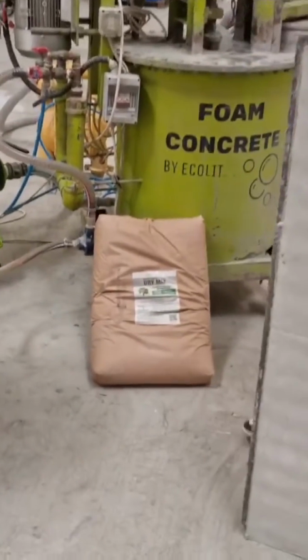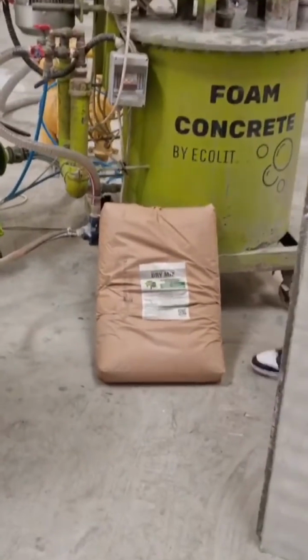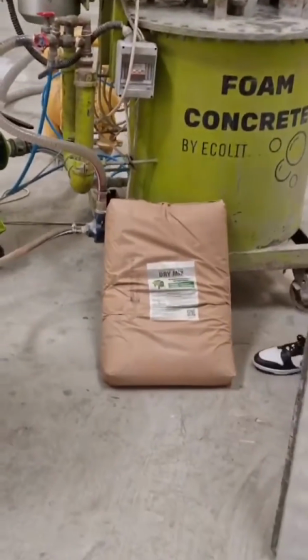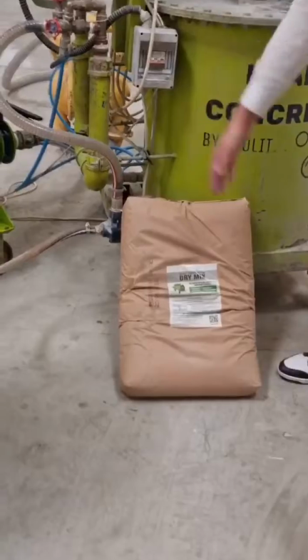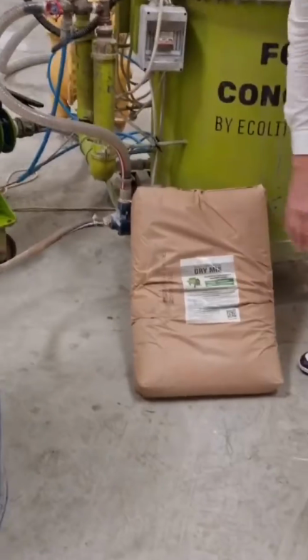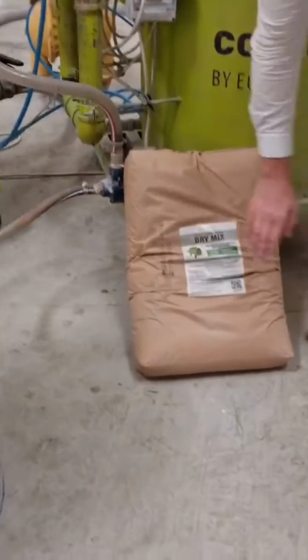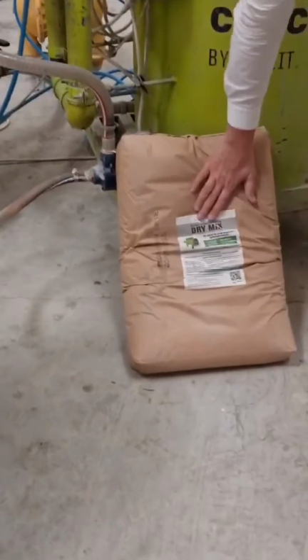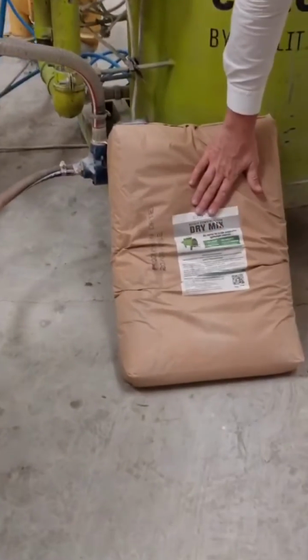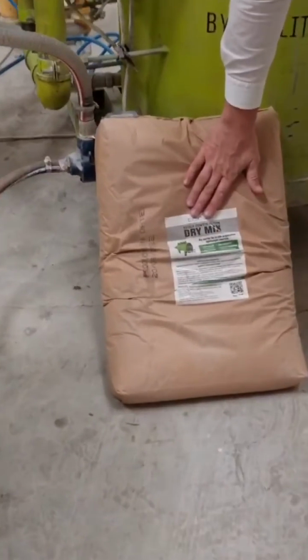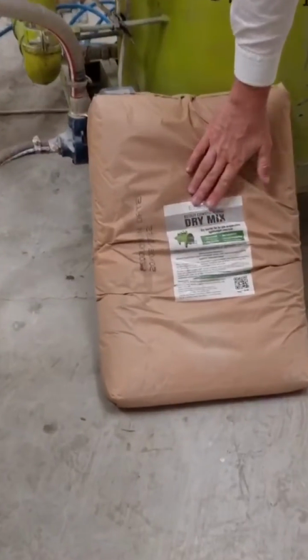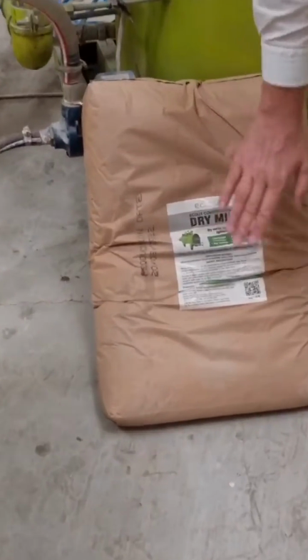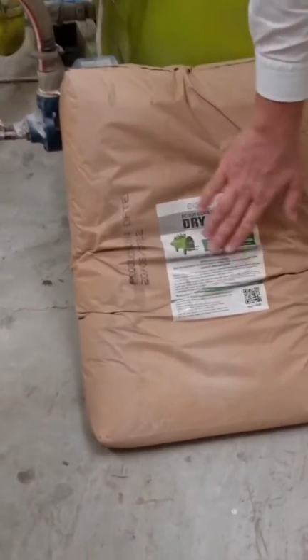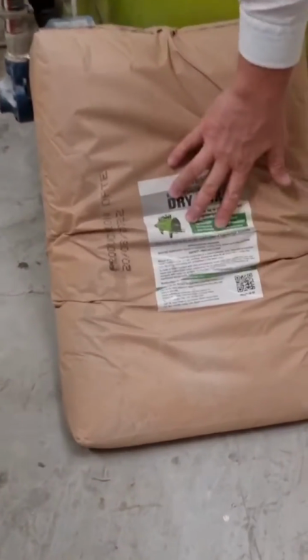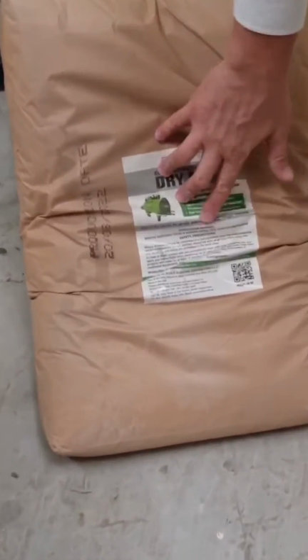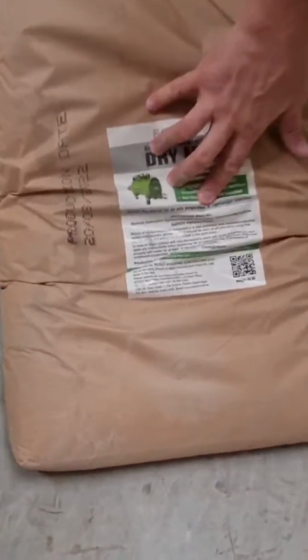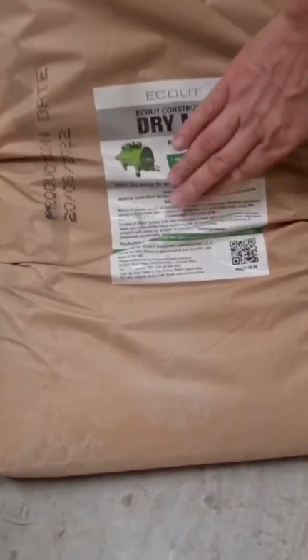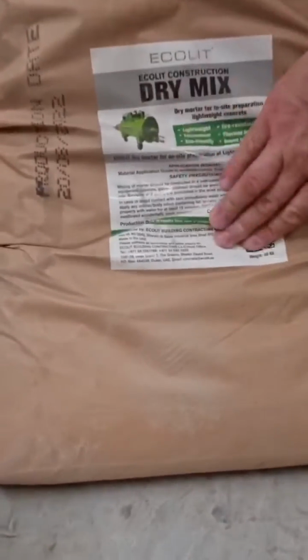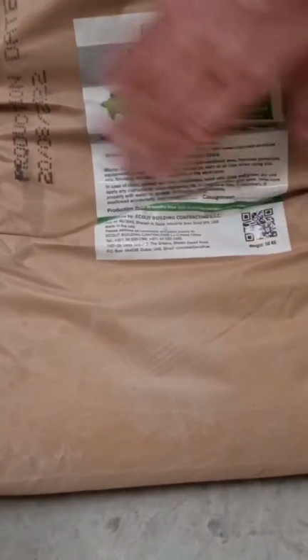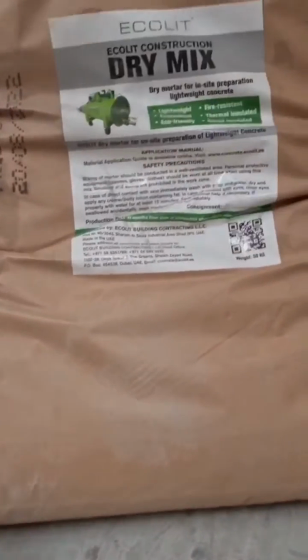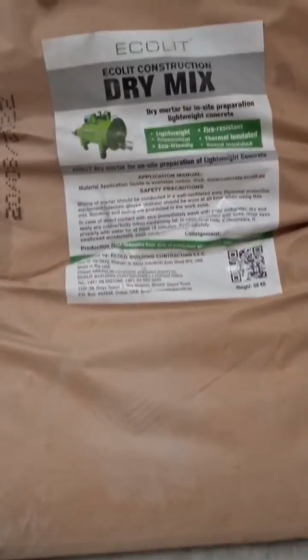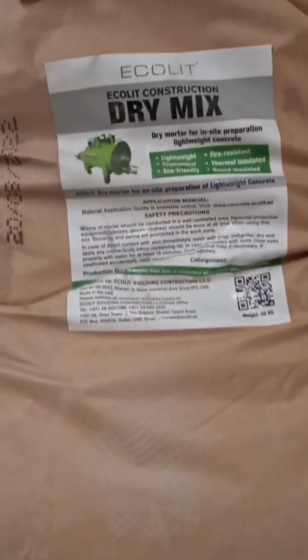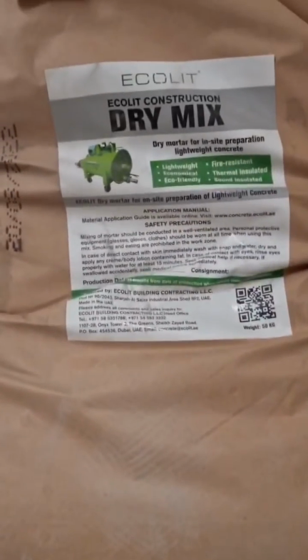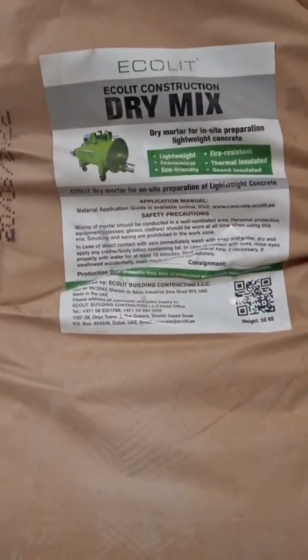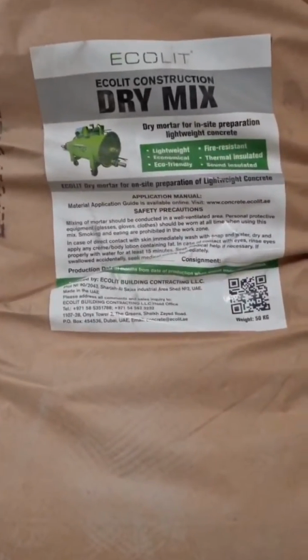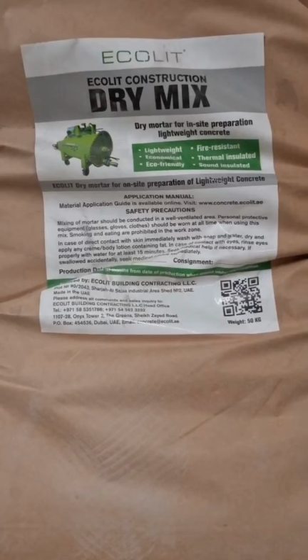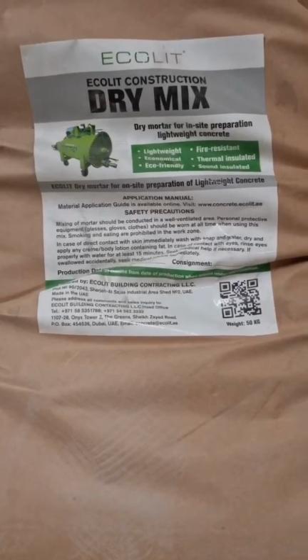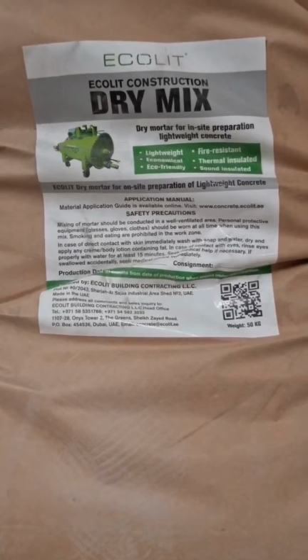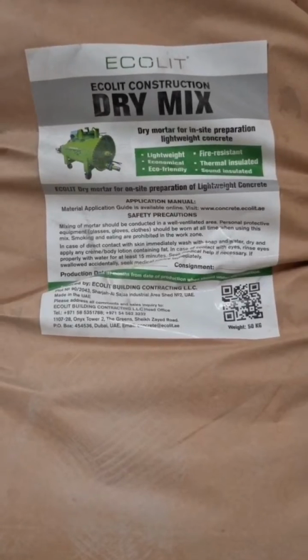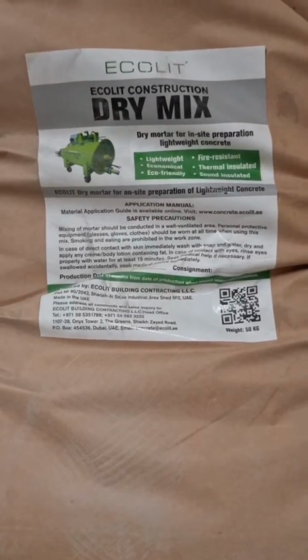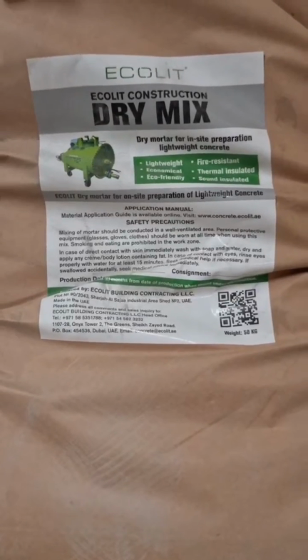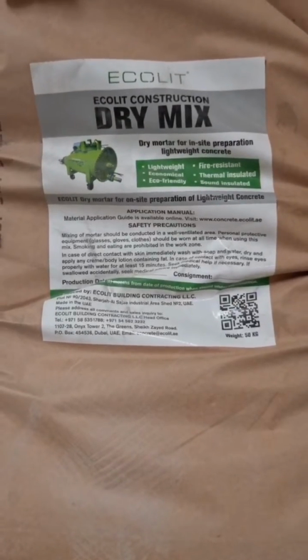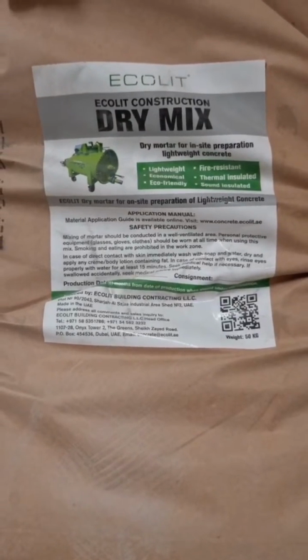The dry mix is here. We have a license for you — a special one so that you can manufacture in your city, in your country with our franchise.